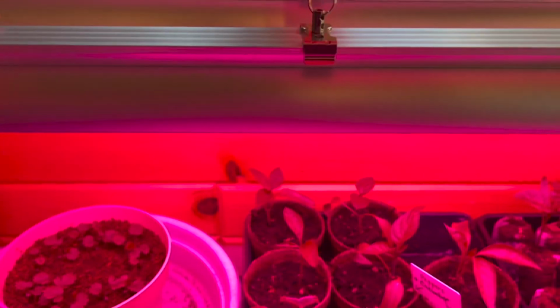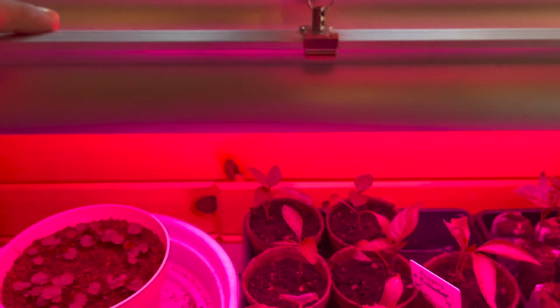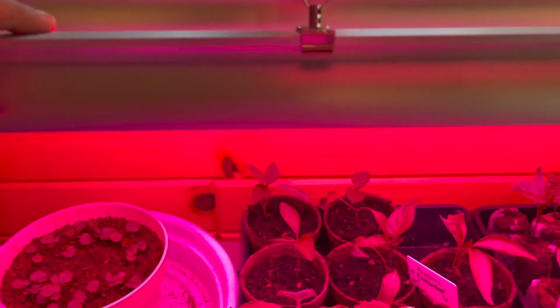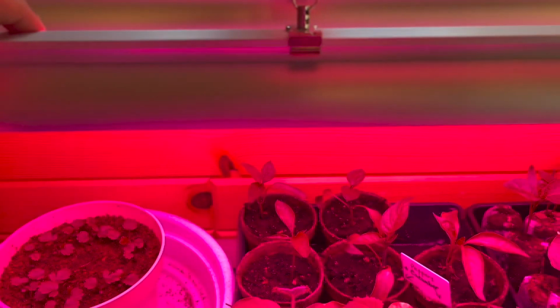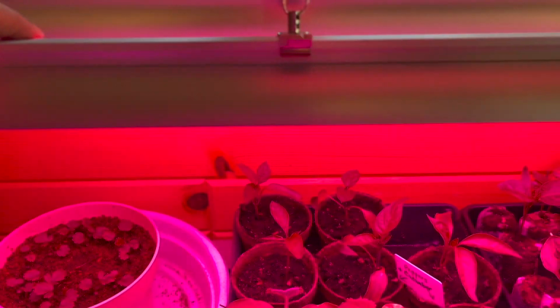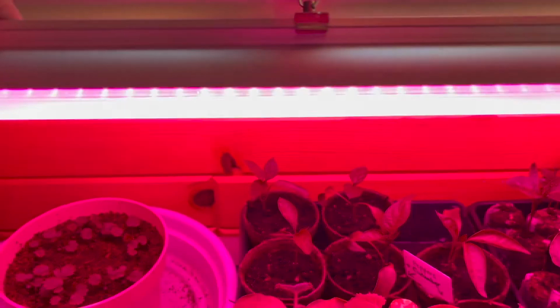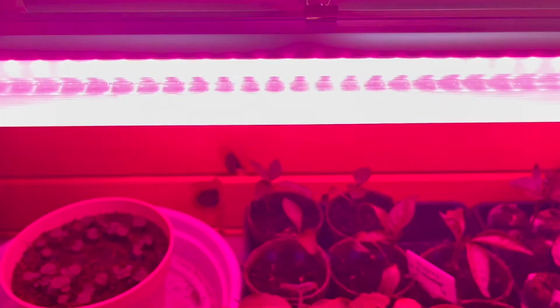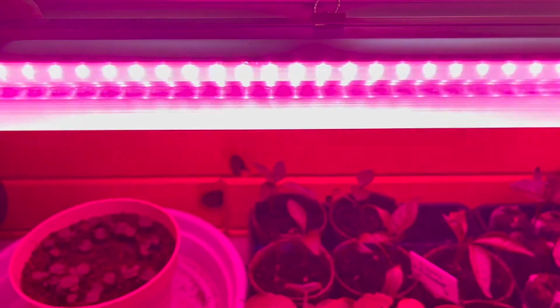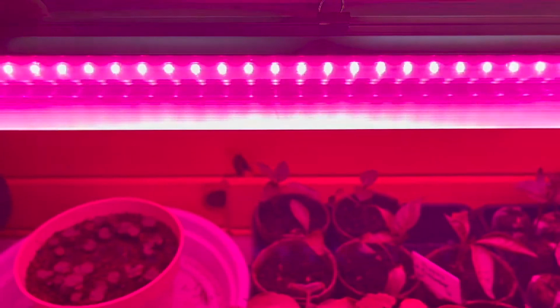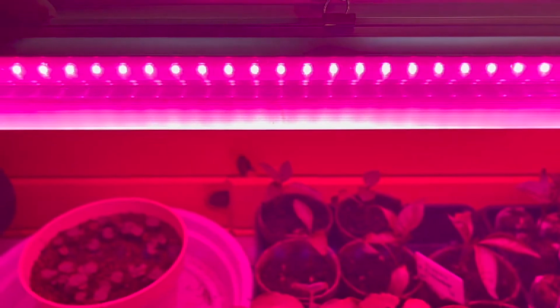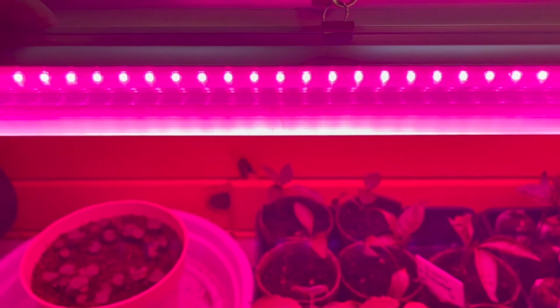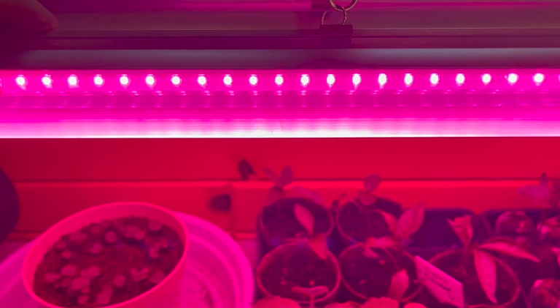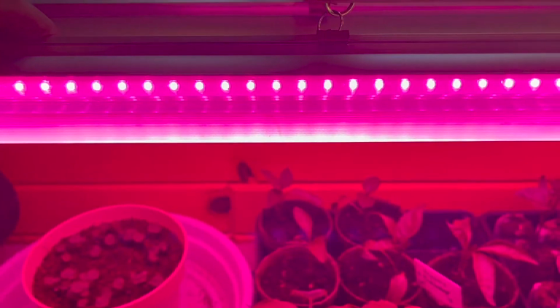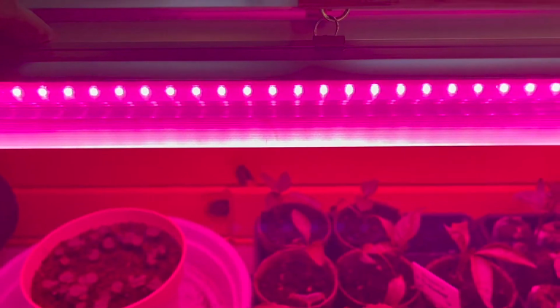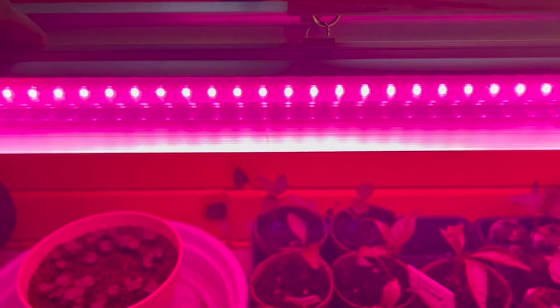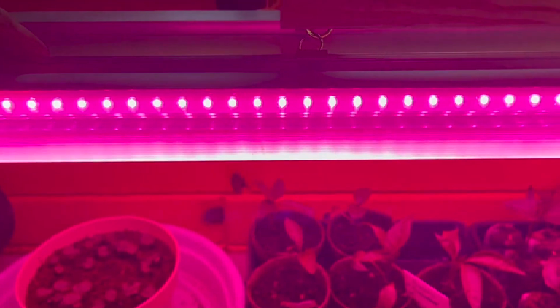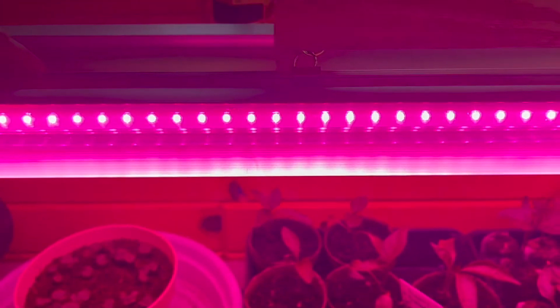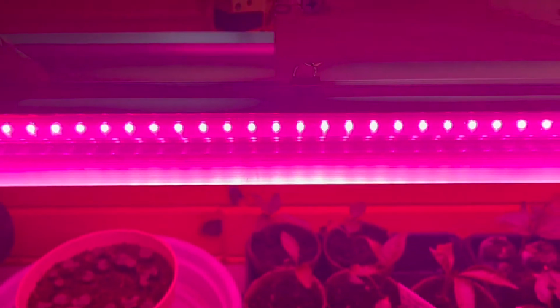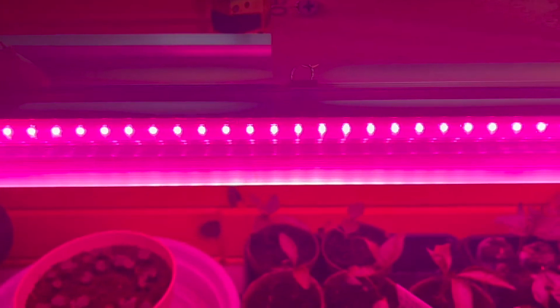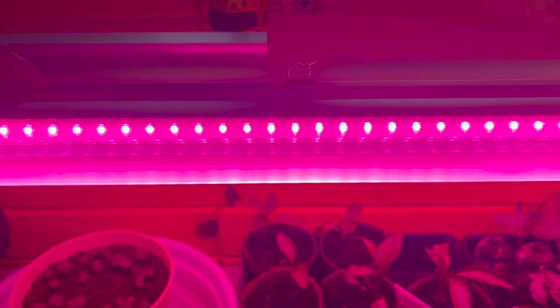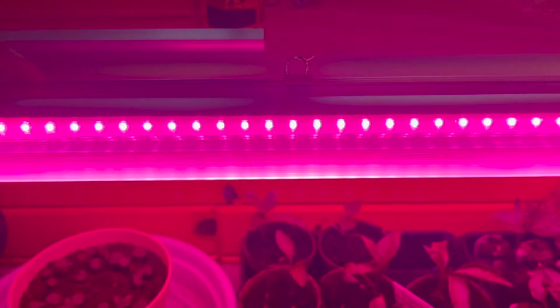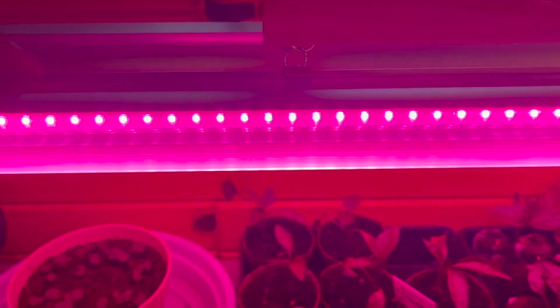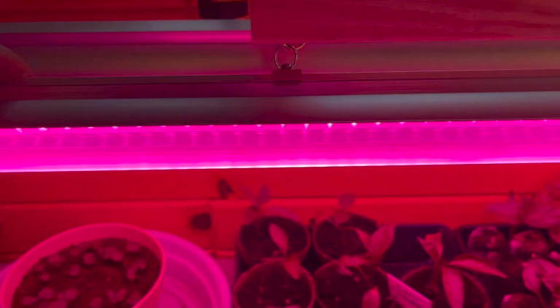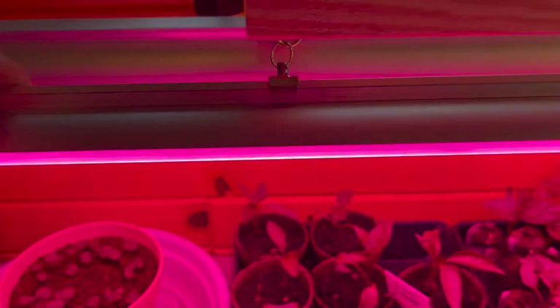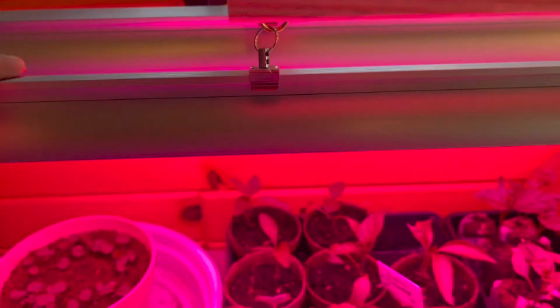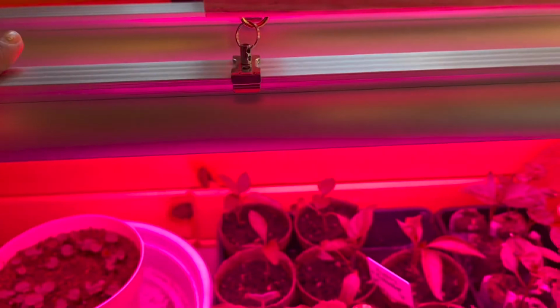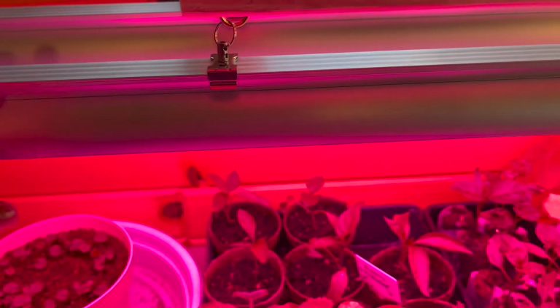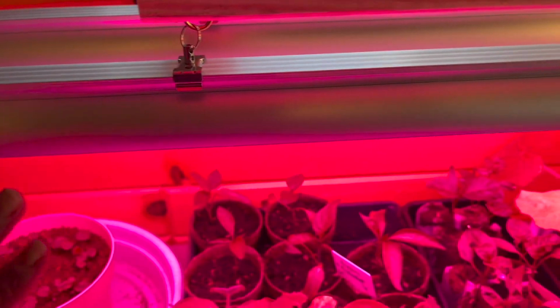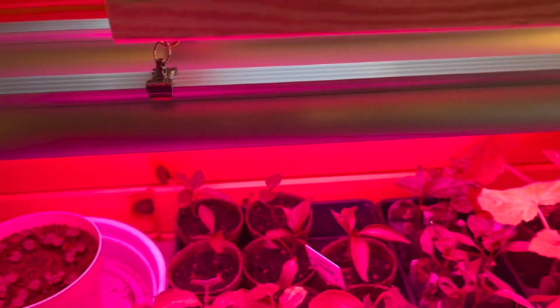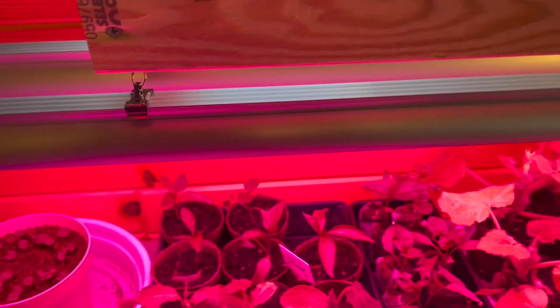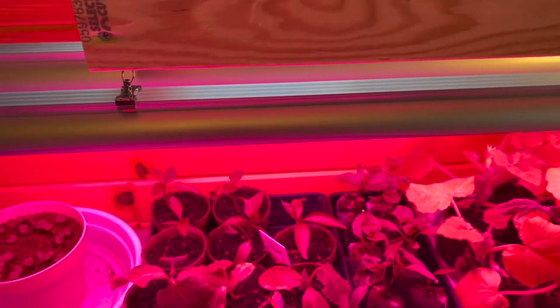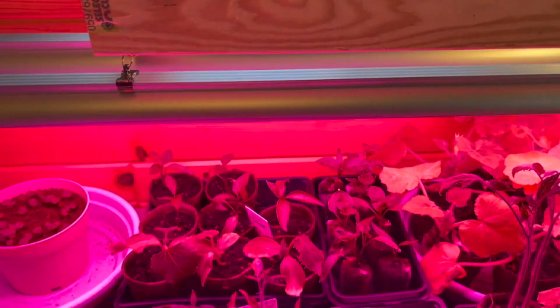Full spectrum grow lights — don't stare into them! We have more than these two but these have been amazing.